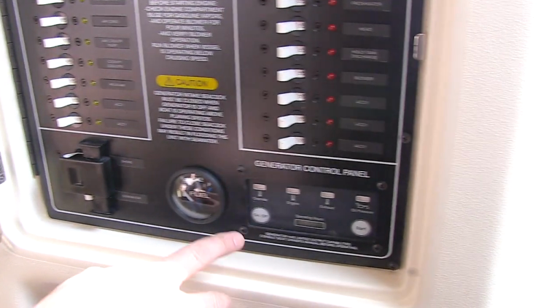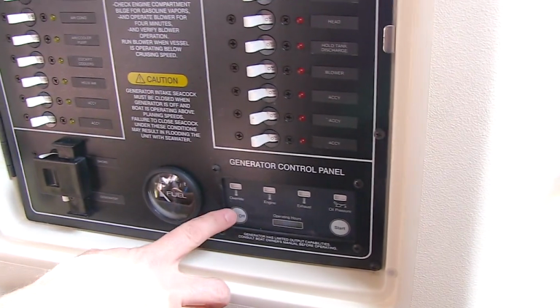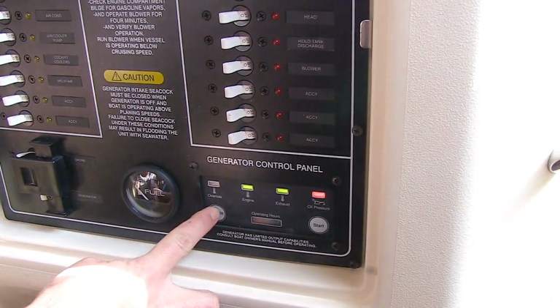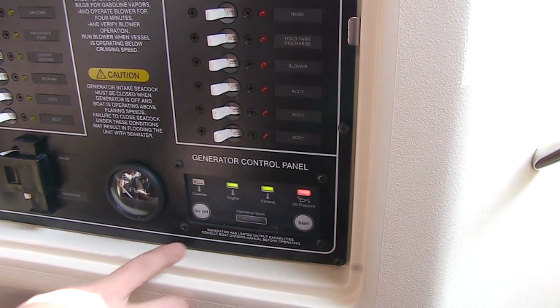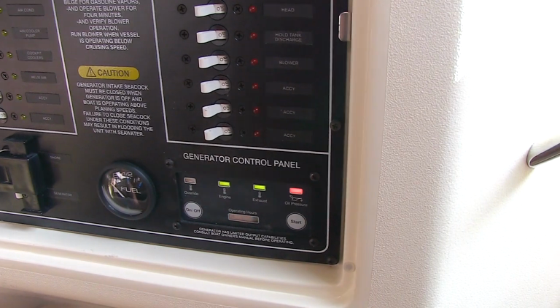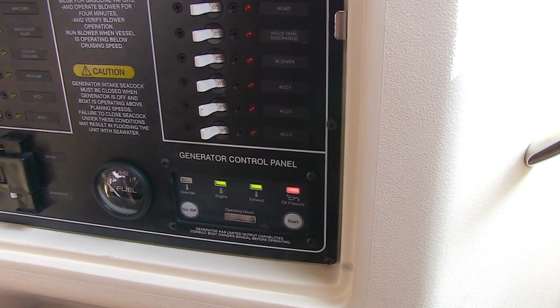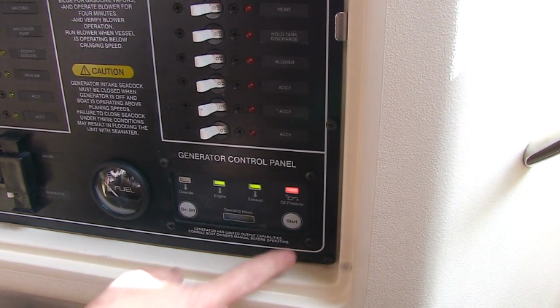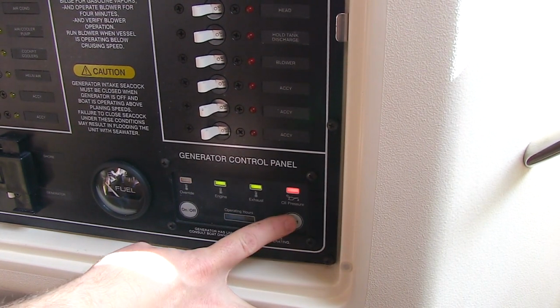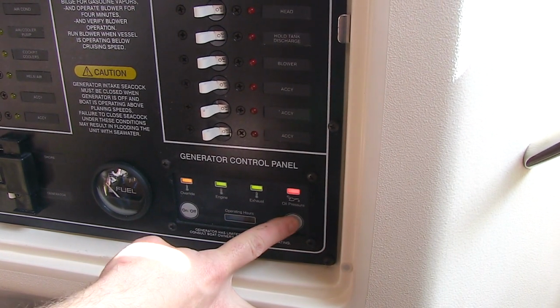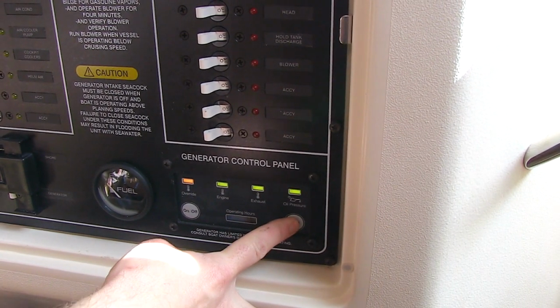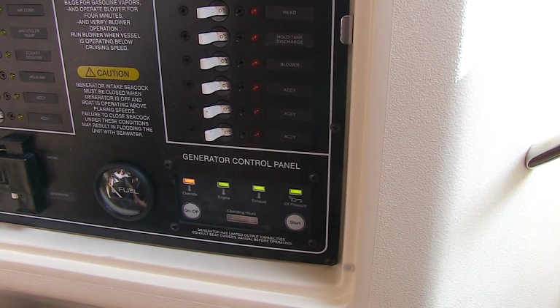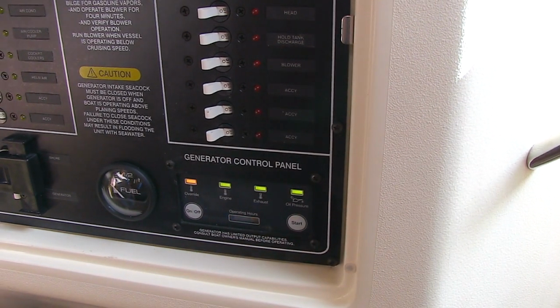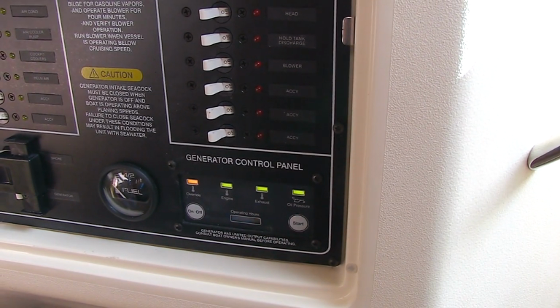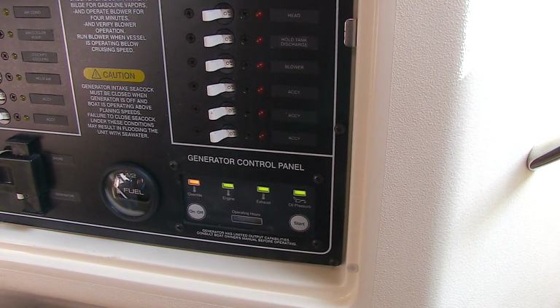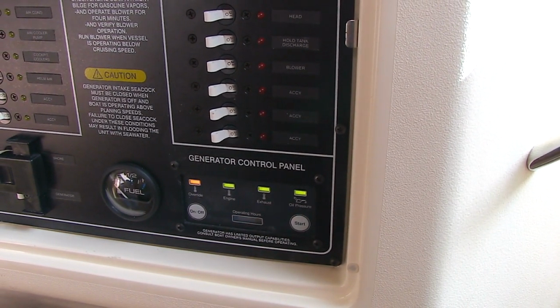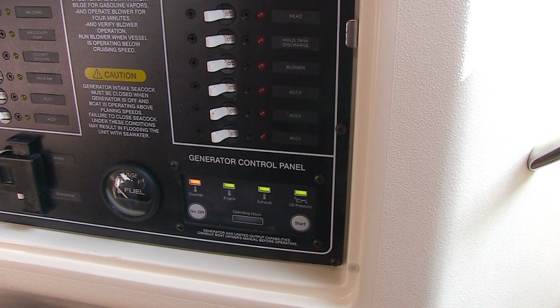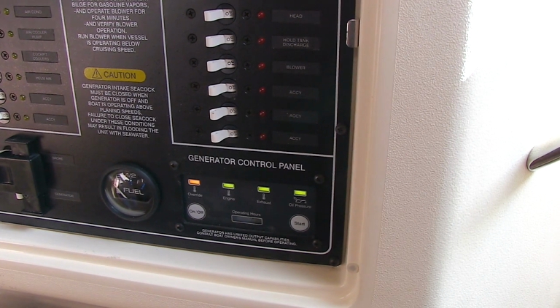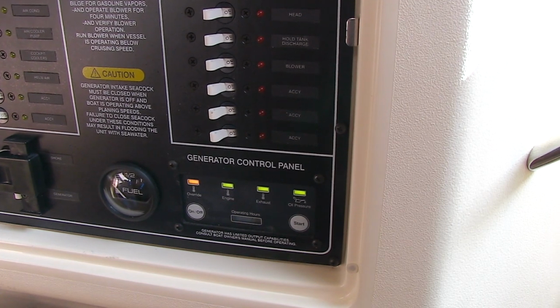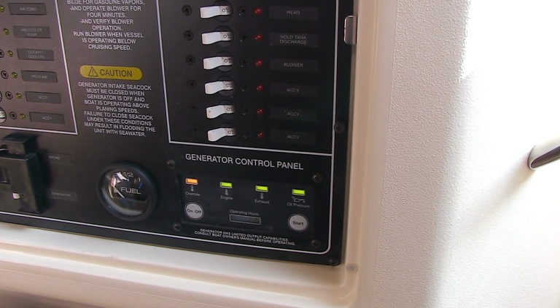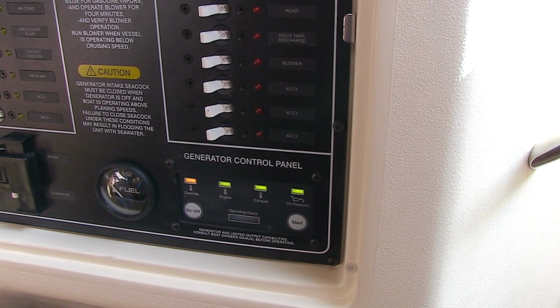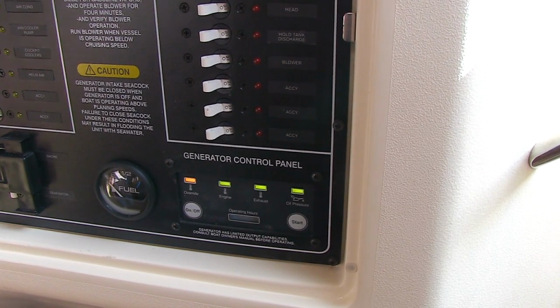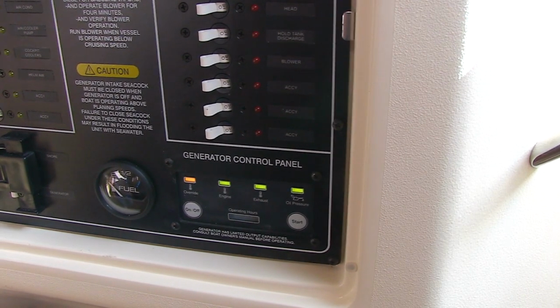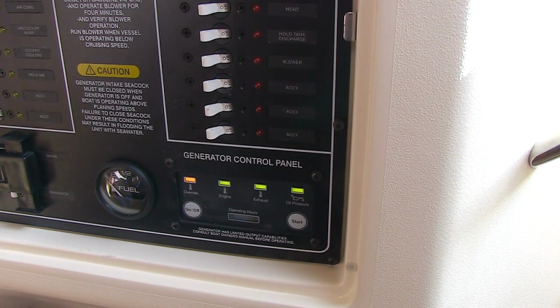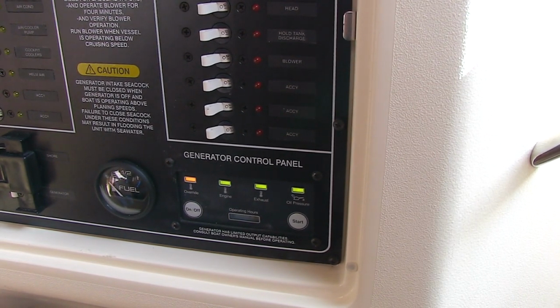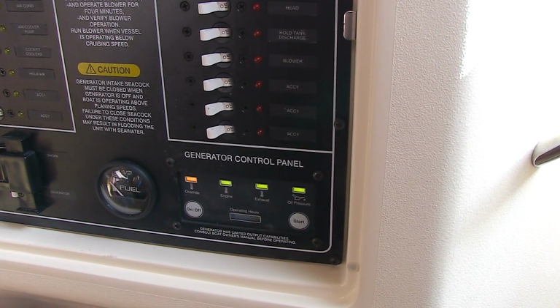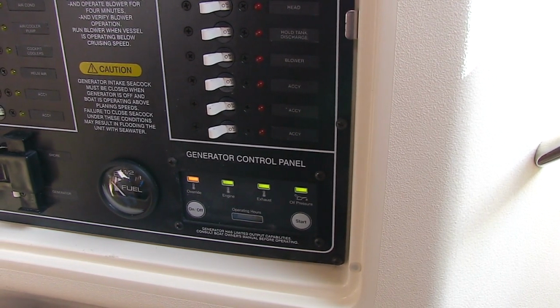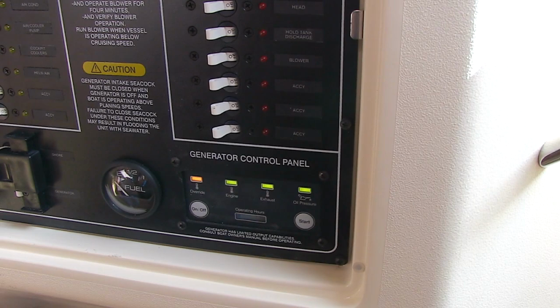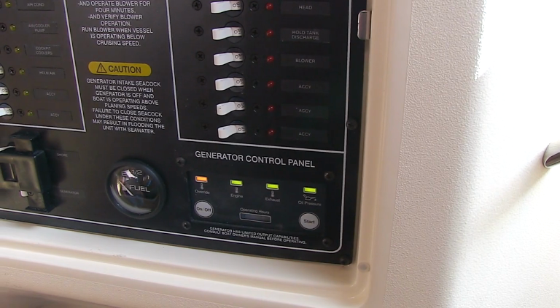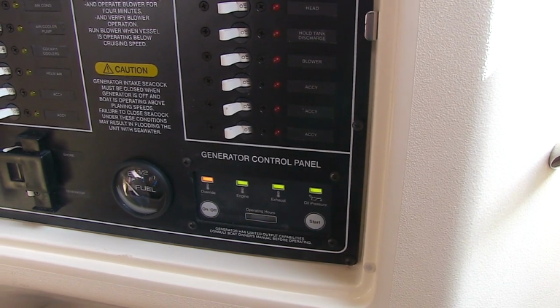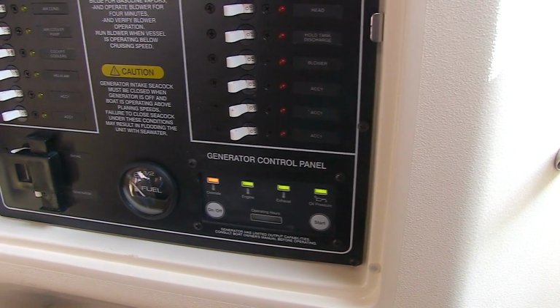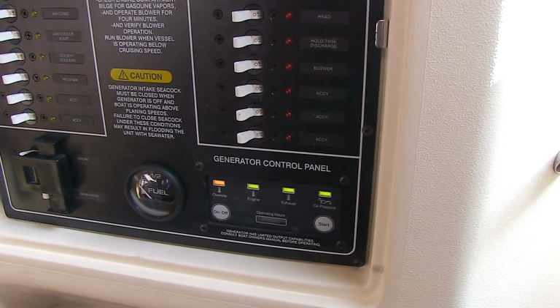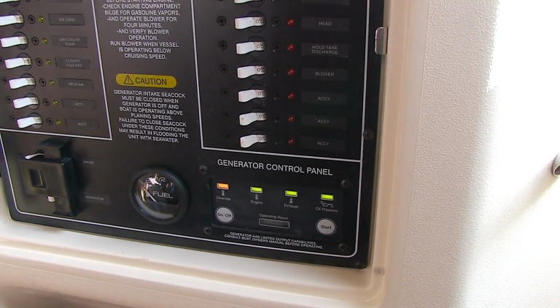Check the fuel gauge, then press the start switch for three to five seconds until you hear the generator start. If it doesn't start after 10 seconds, release it, wait a minute, and try it again. Now you can turn on the individual AC breakers as needed.